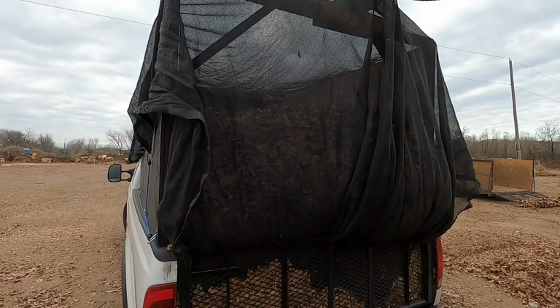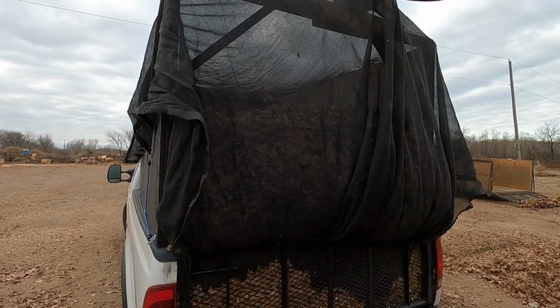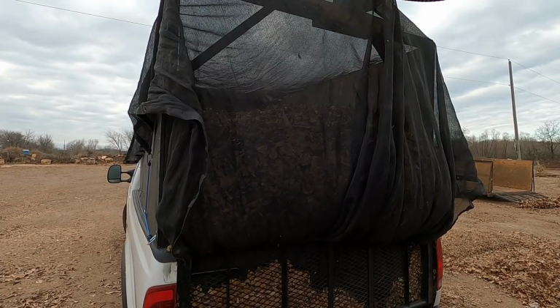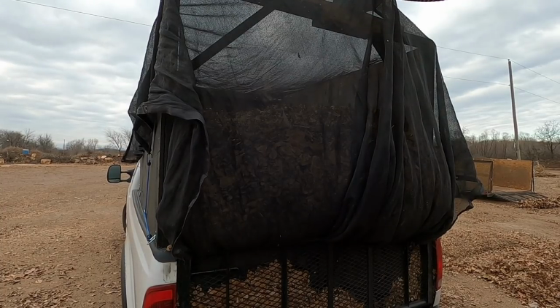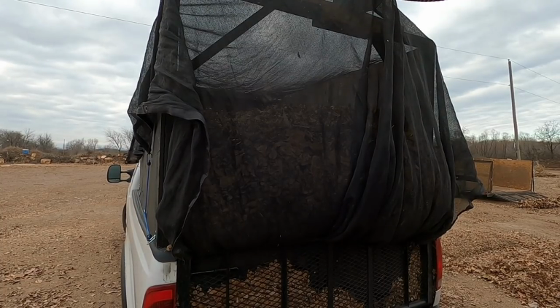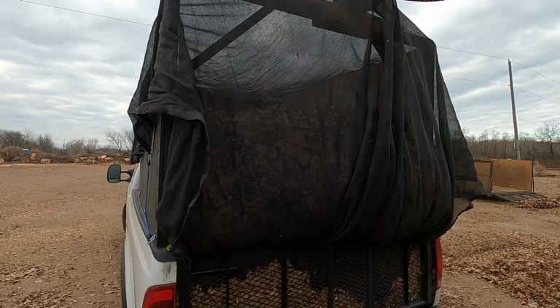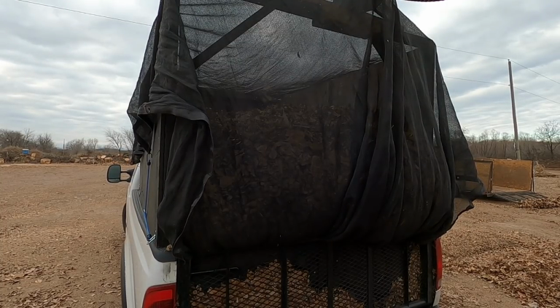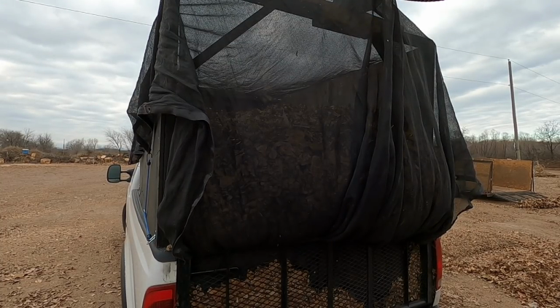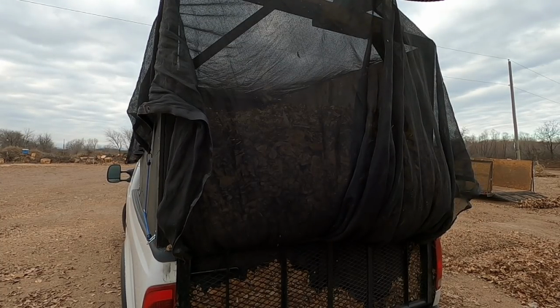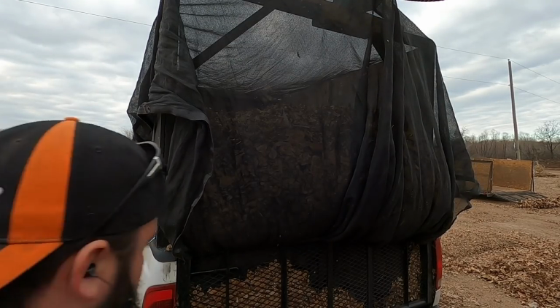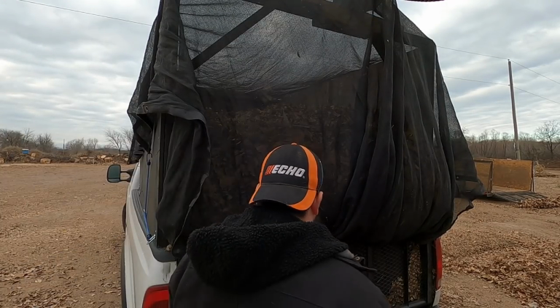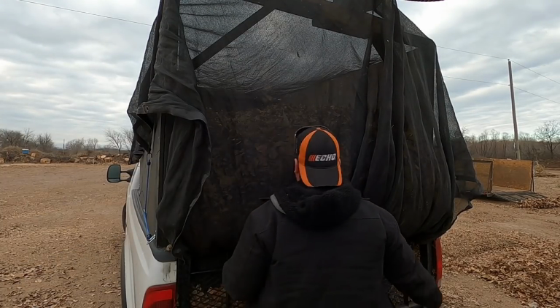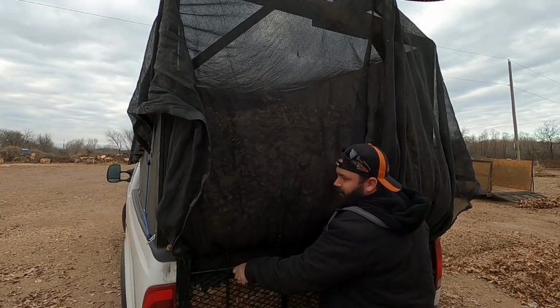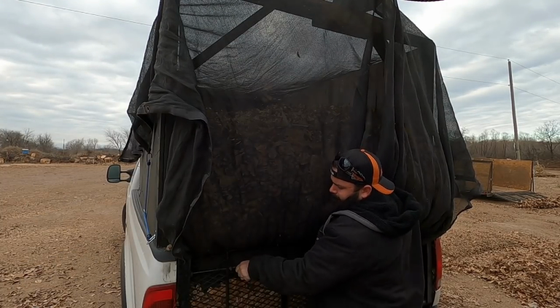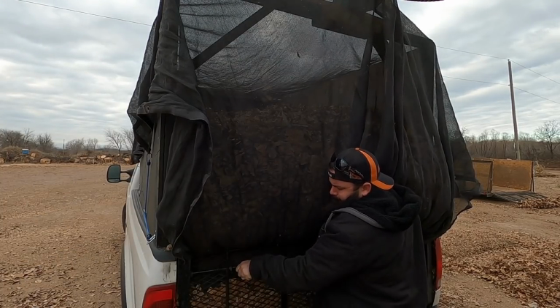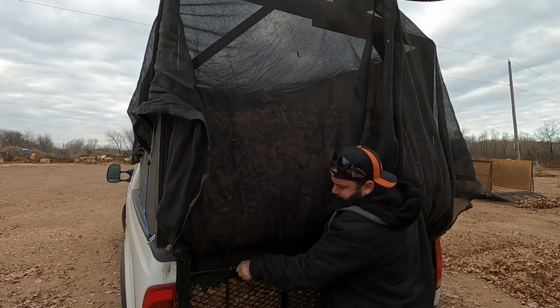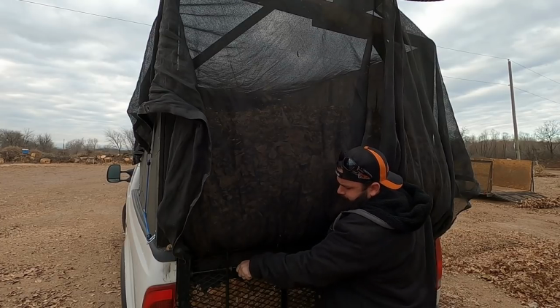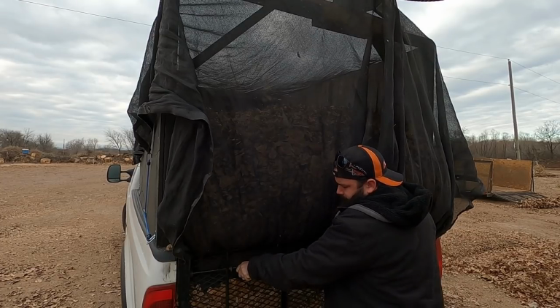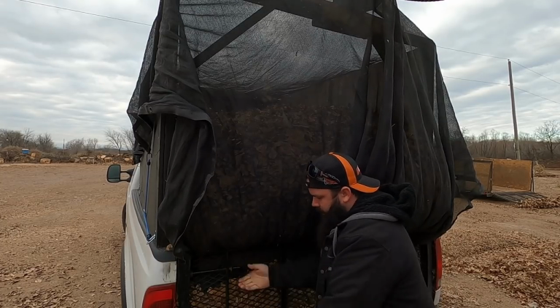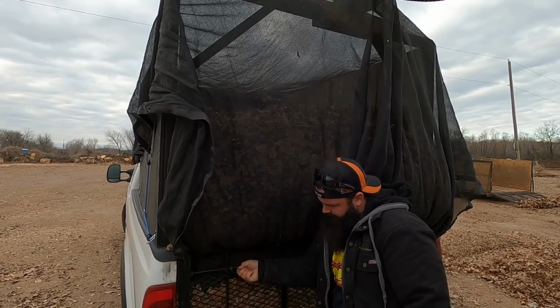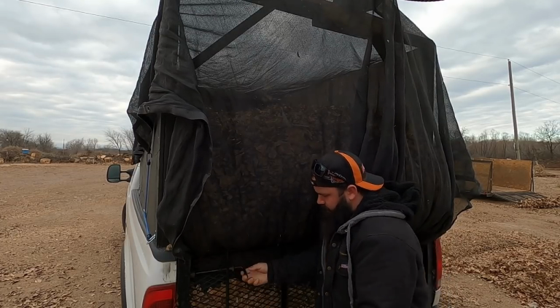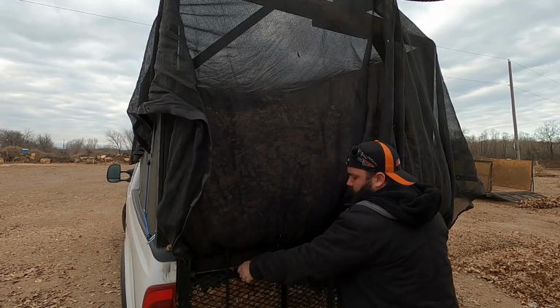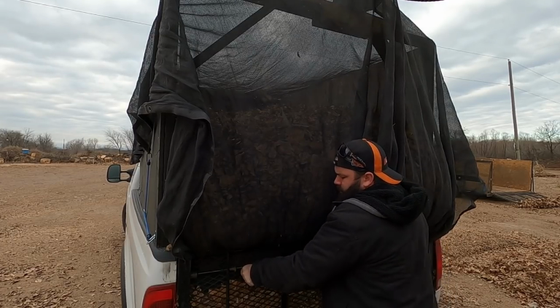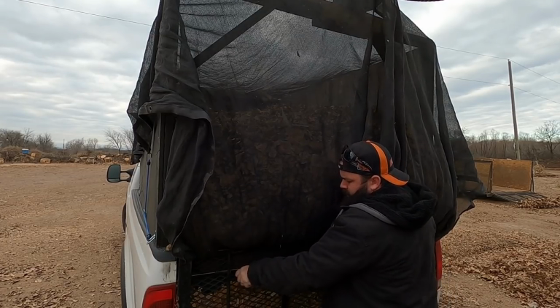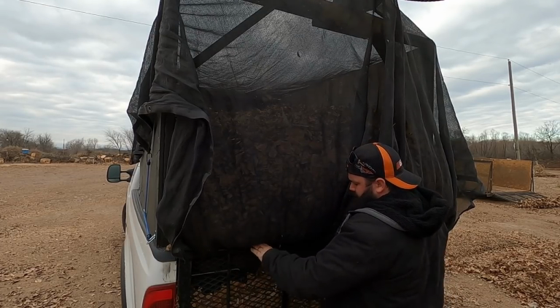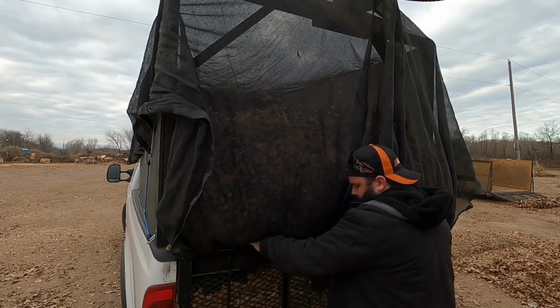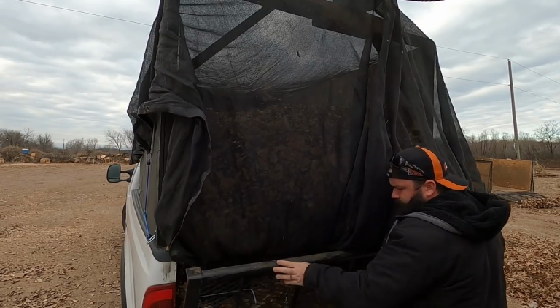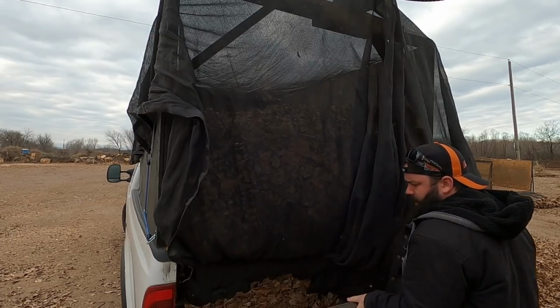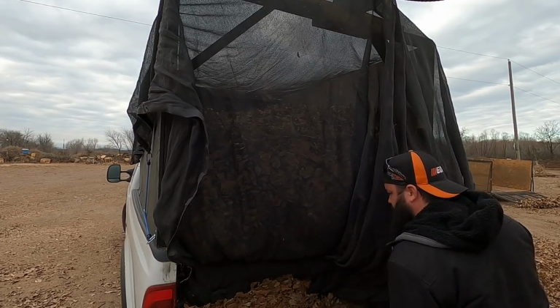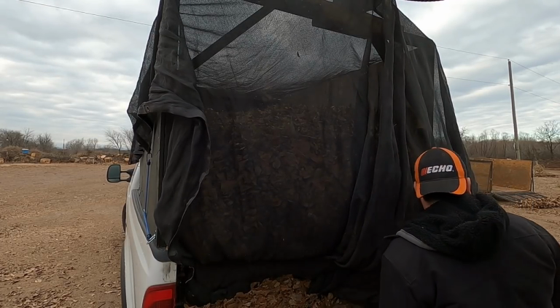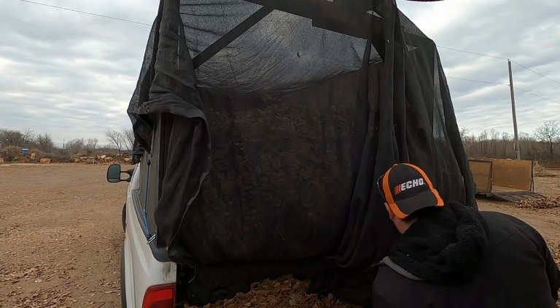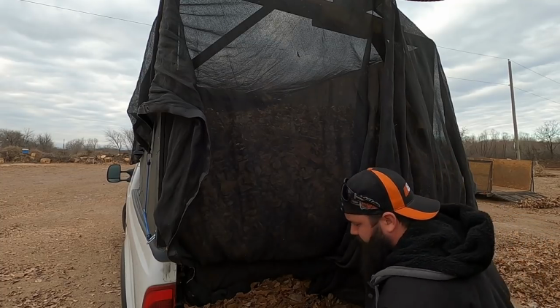Hey, I wanted to take a minute to show you how I dump off the leaves at the green waste facility here in town after we are done with a leaf cleanup job.